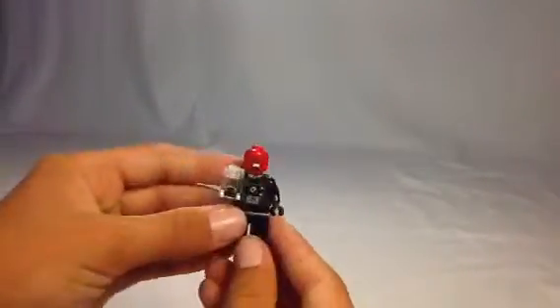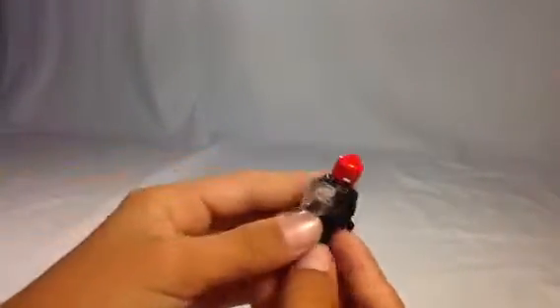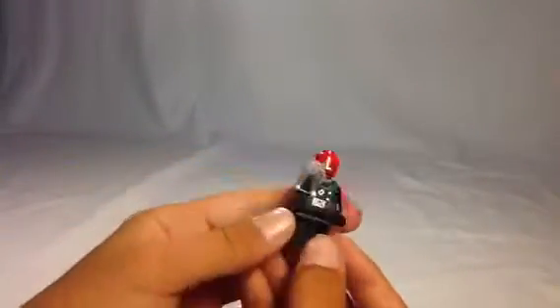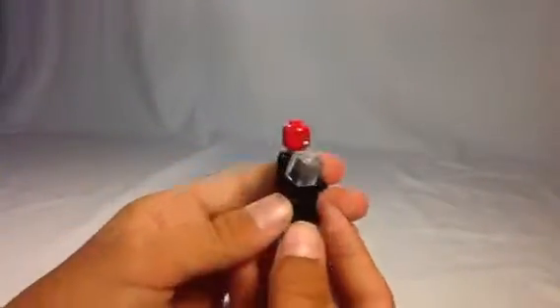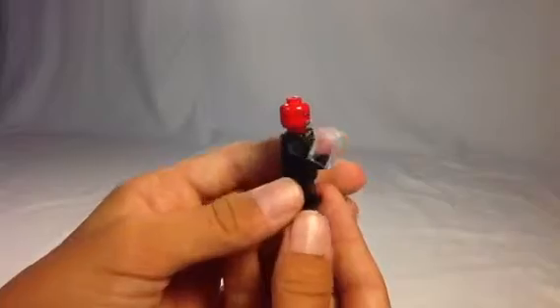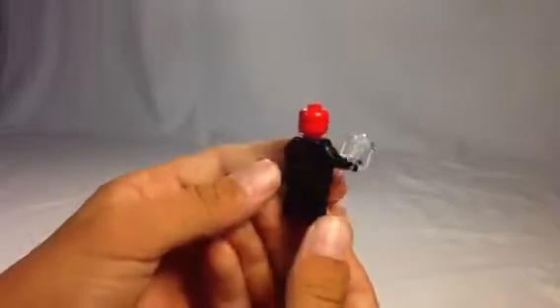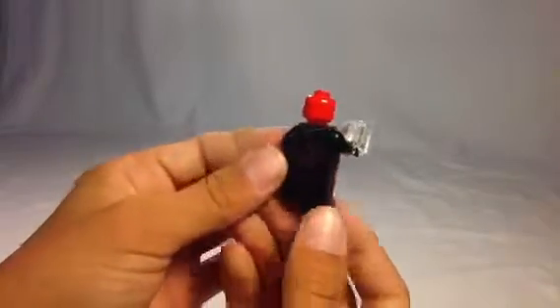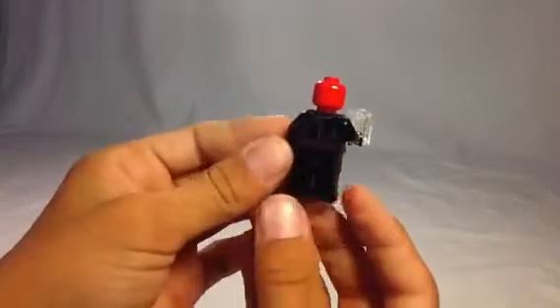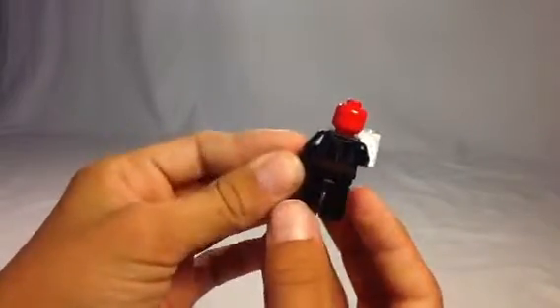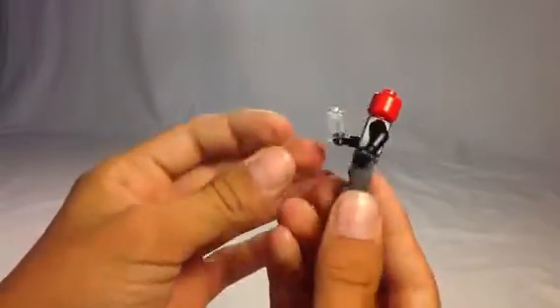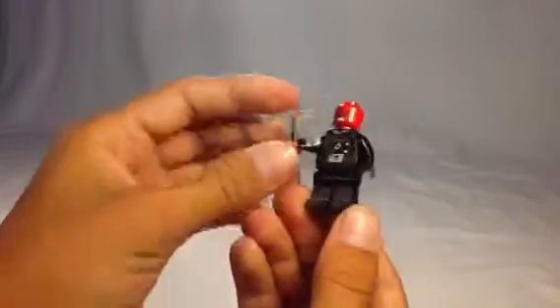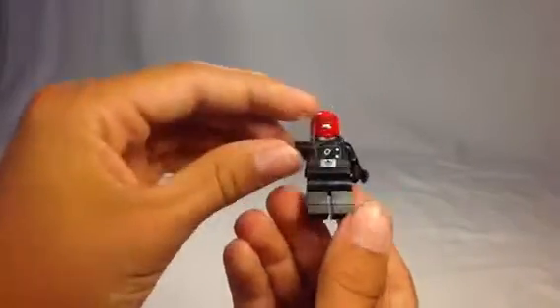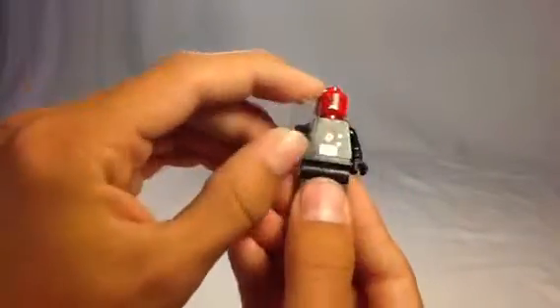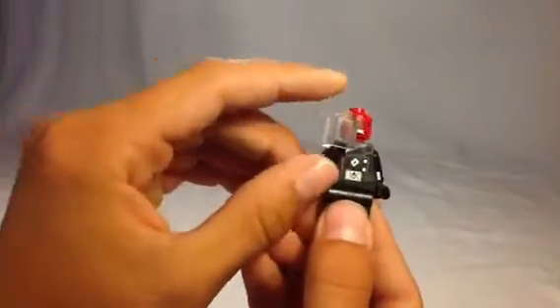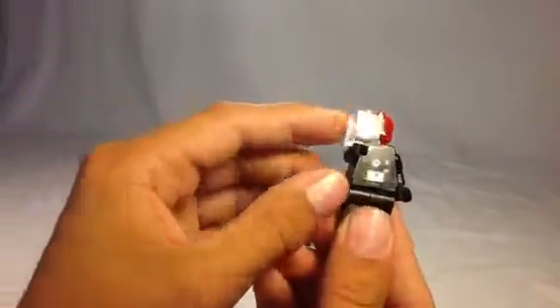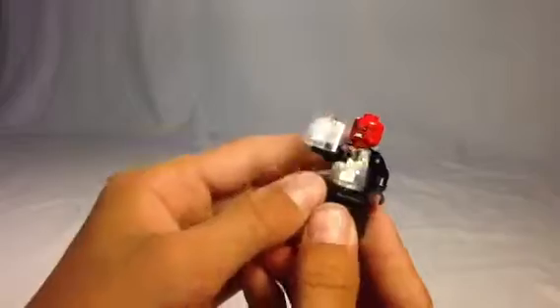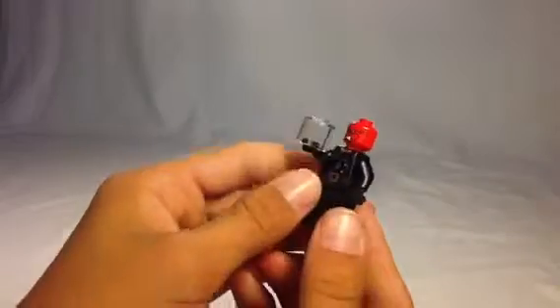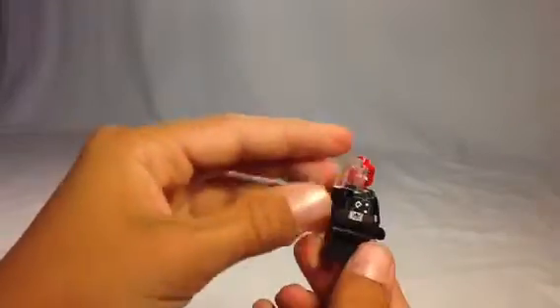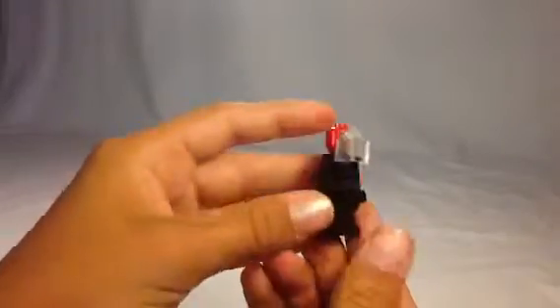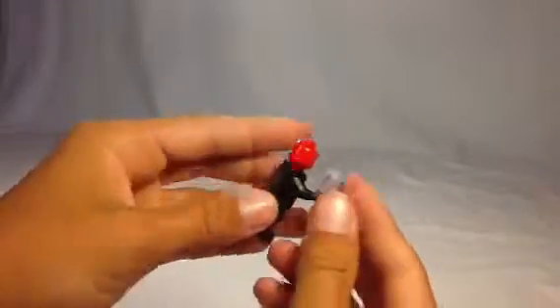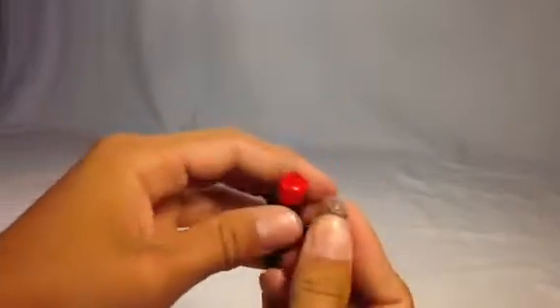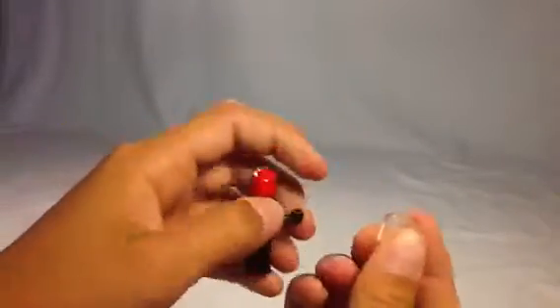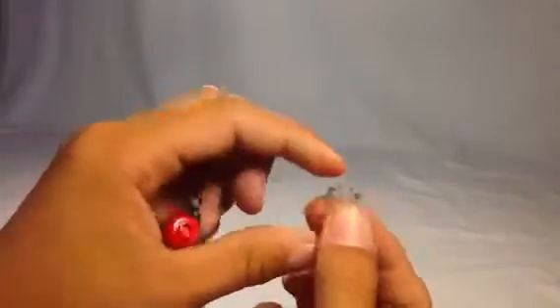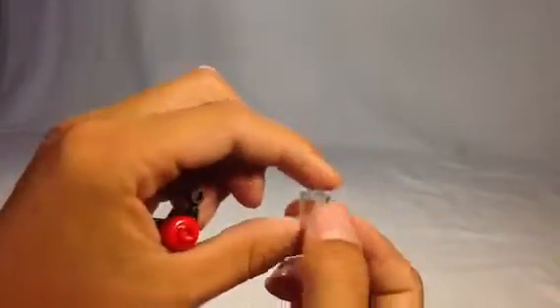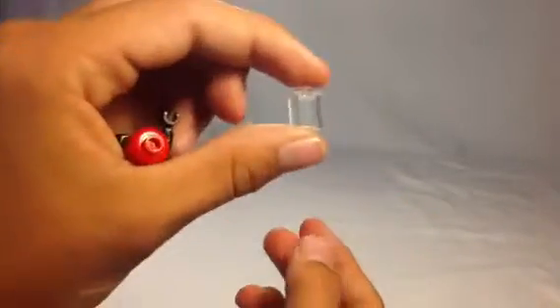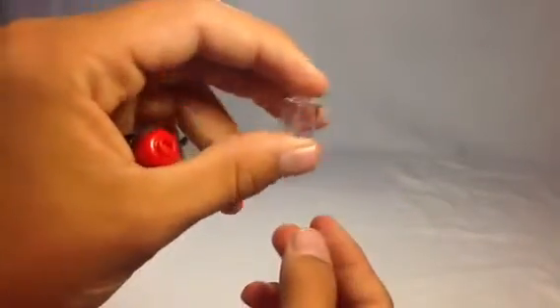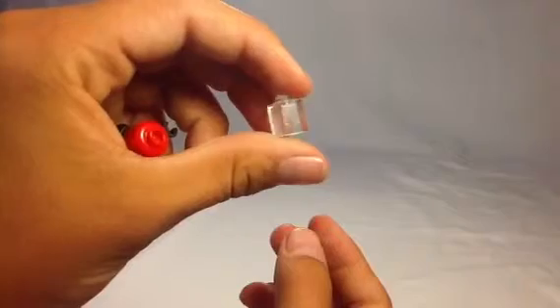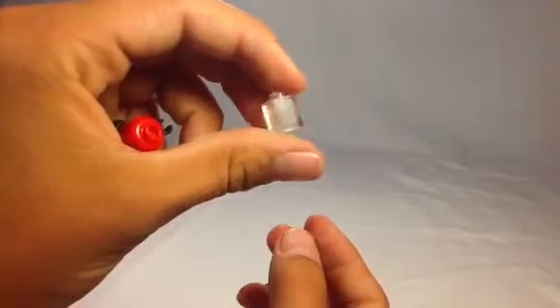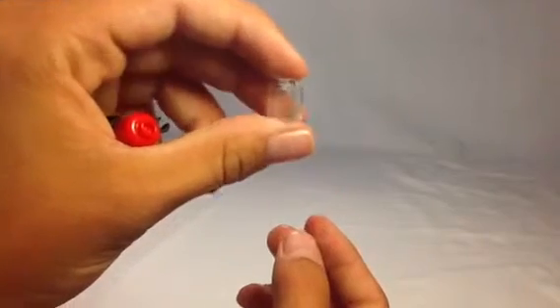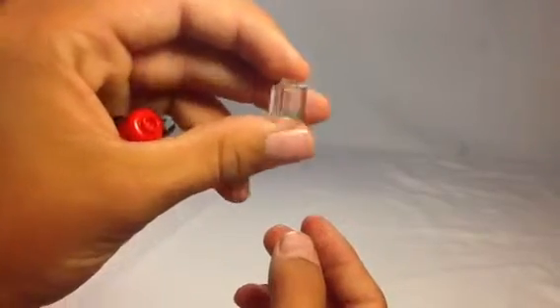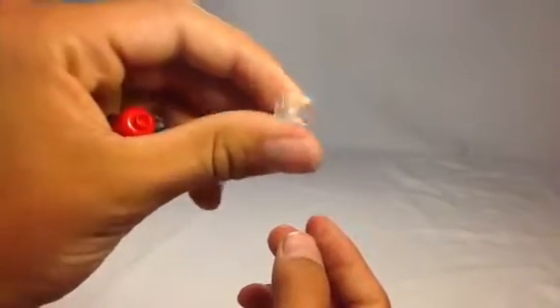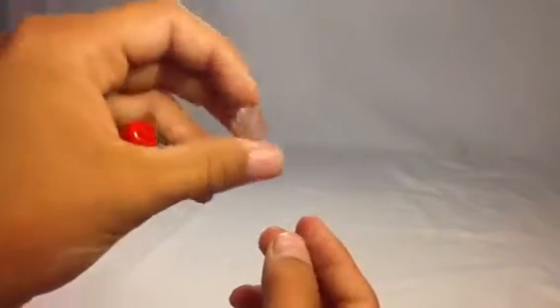Then let's look at Hydra, a.k.a. Red Skull. He's got the Tesseract with him — it's just a one-by-one clear brick. Looks pretty cool.